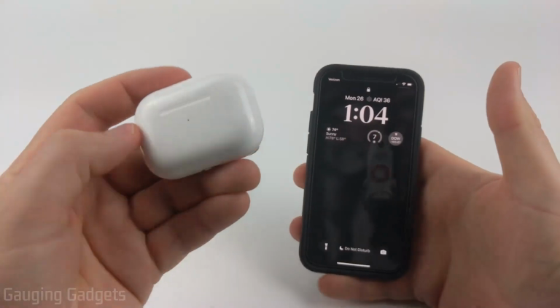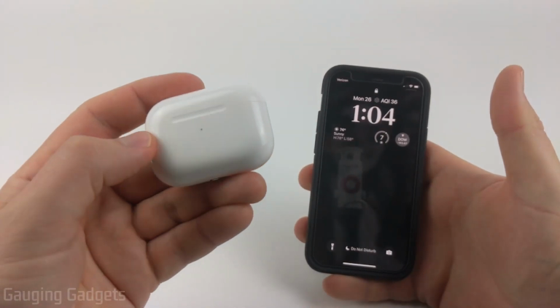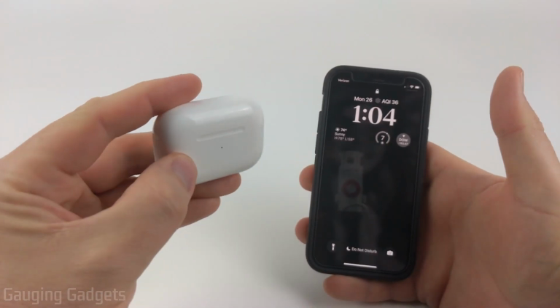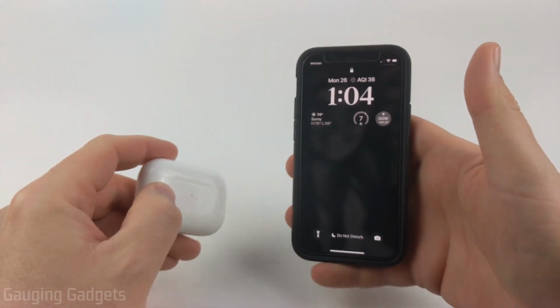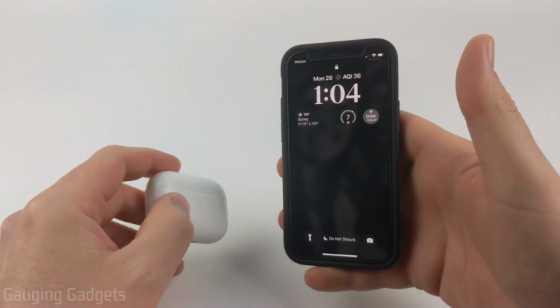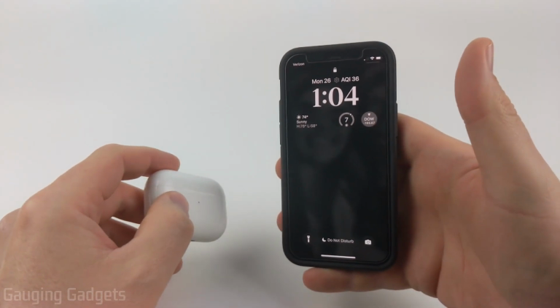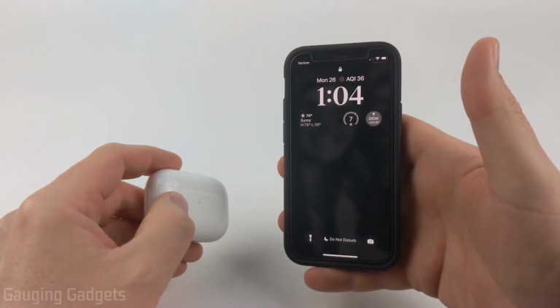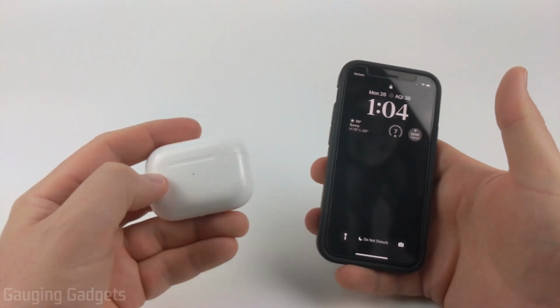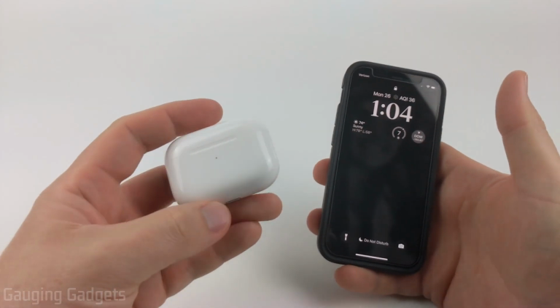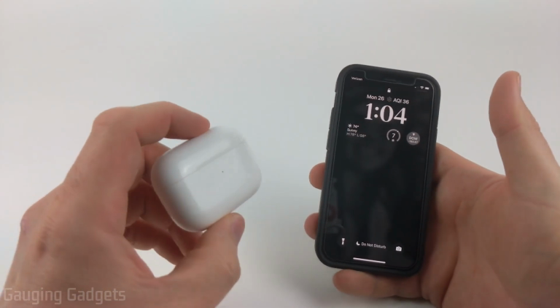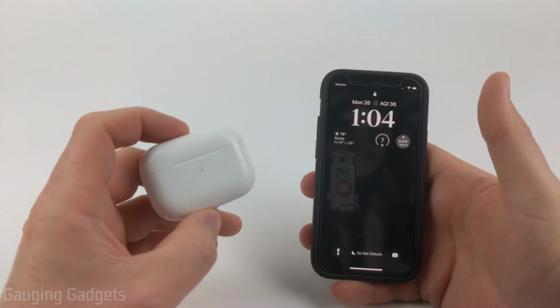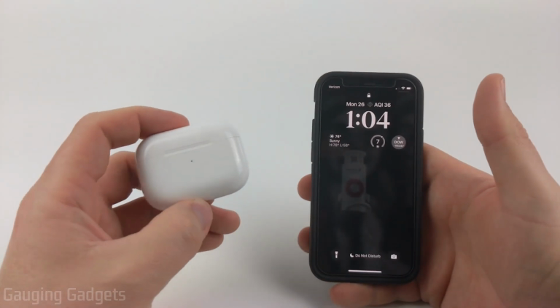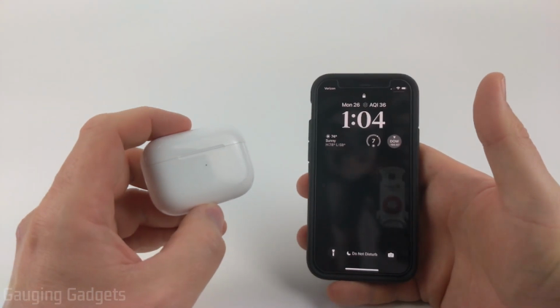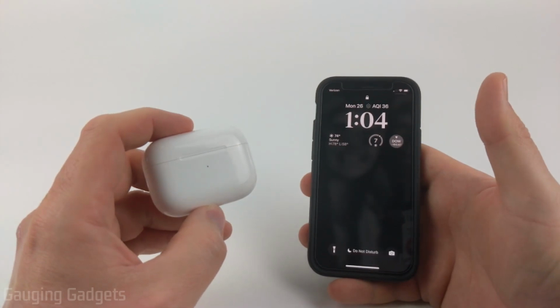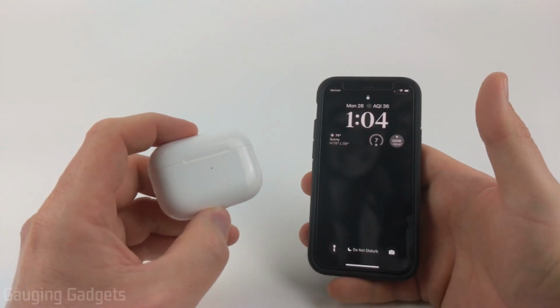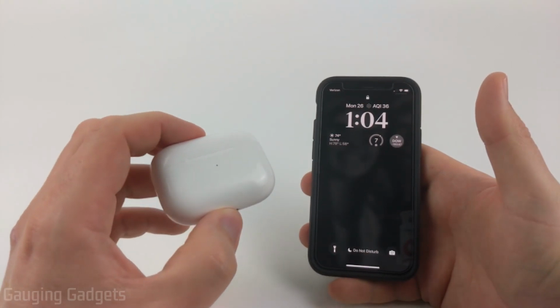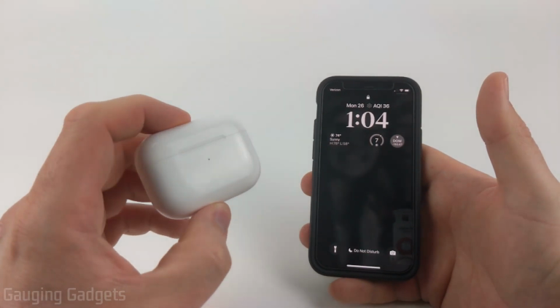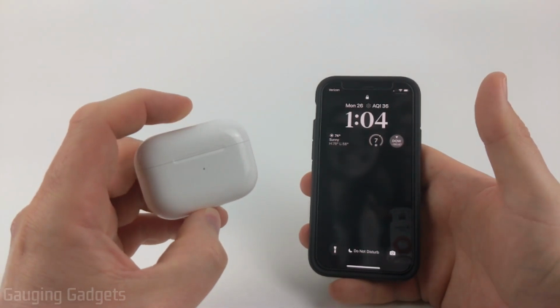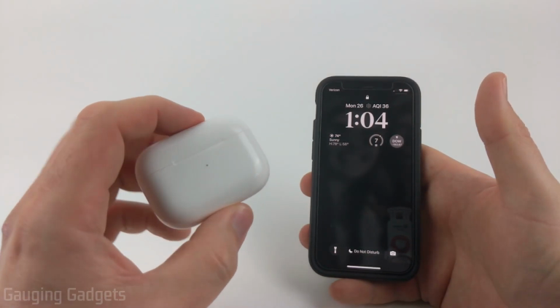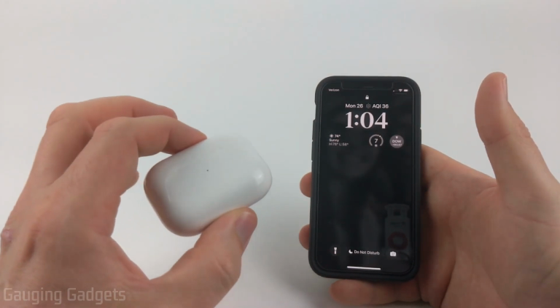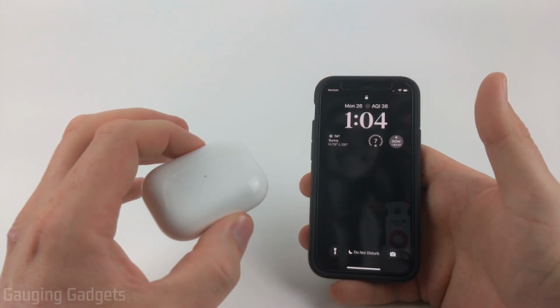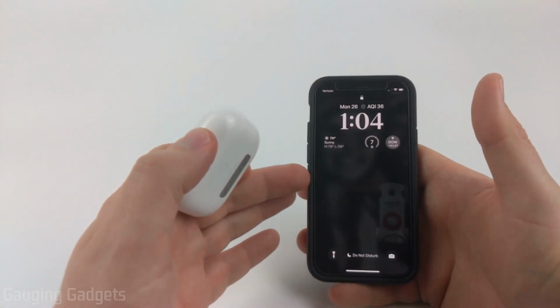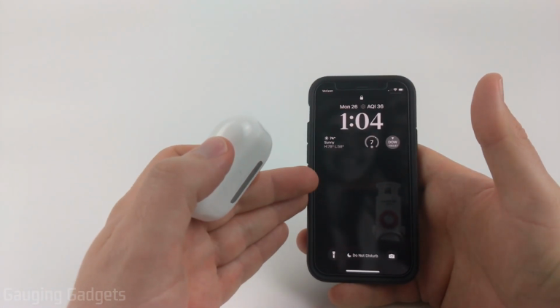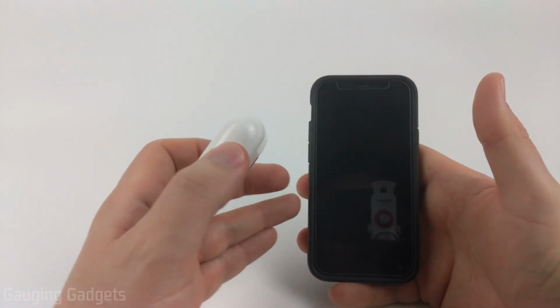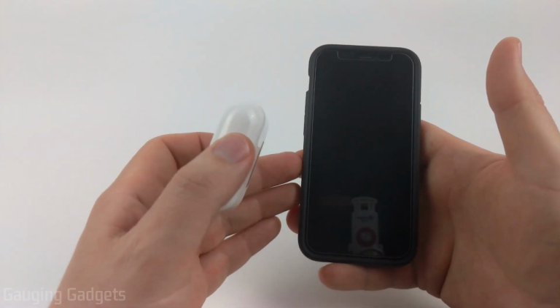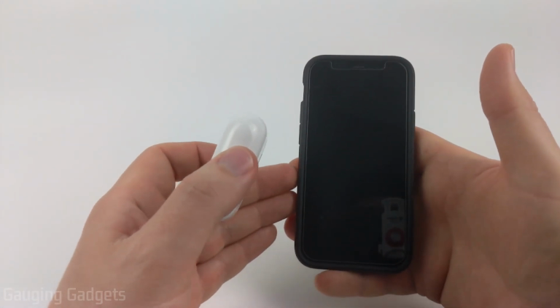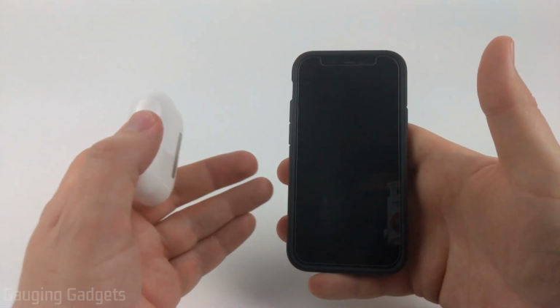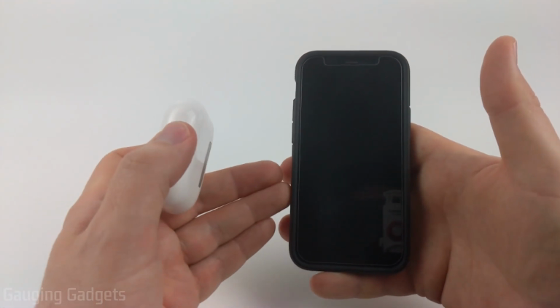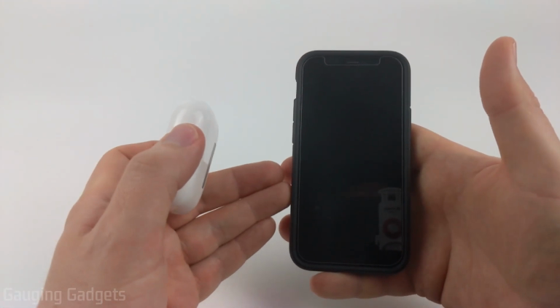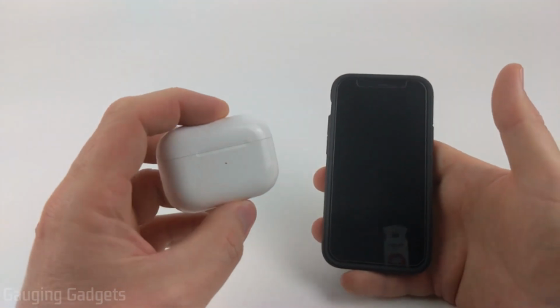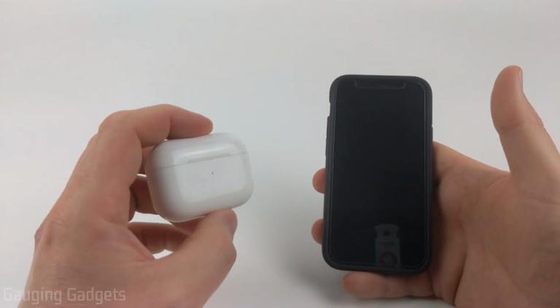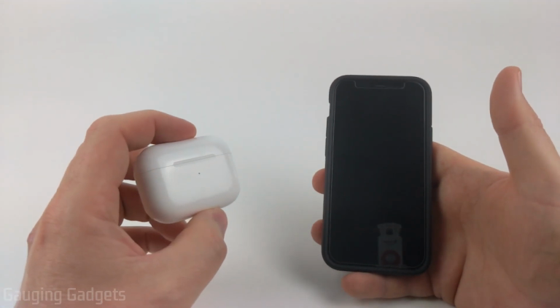How to connect AirPods to an iPhone. Welcome to another Gauging Gadgets AirPods tutorial video. In this video I'm going to show you how to connect your AirPods to an iPhone, and if for some reason that's not working, I'll show you how to fix it.